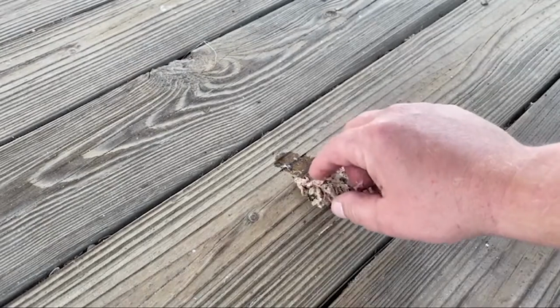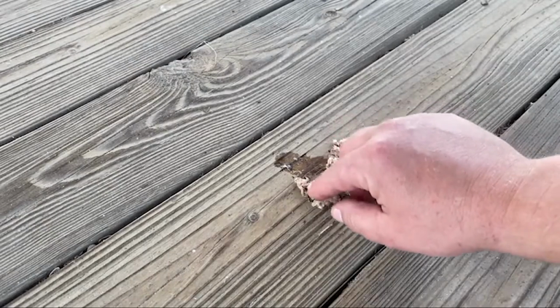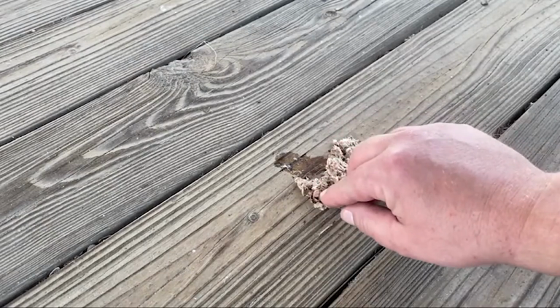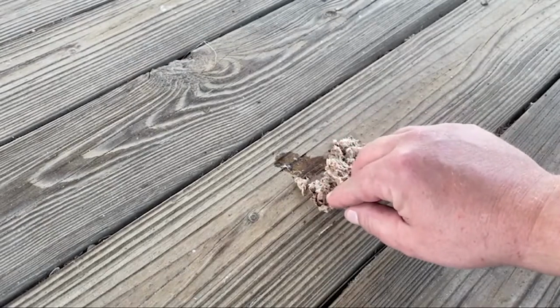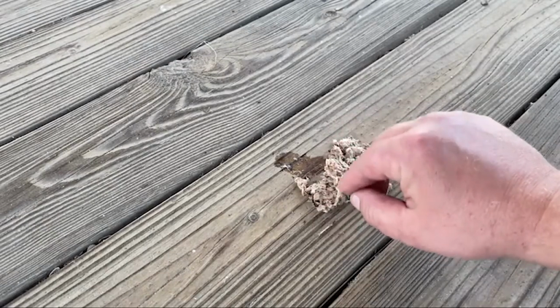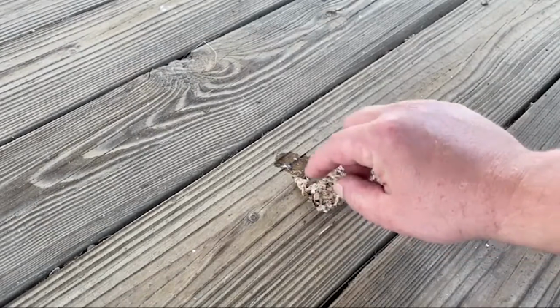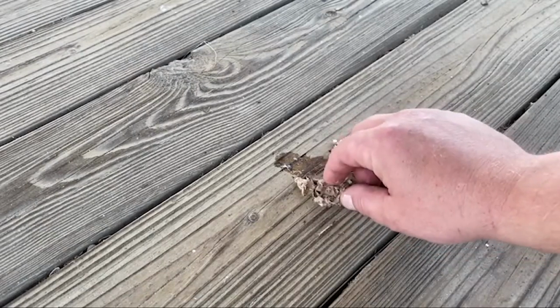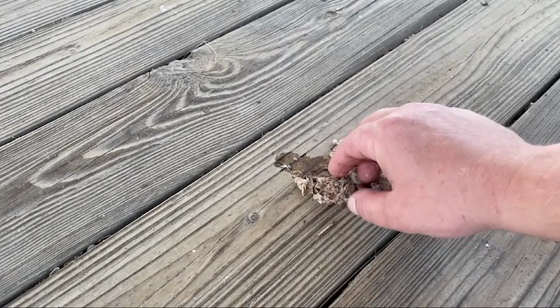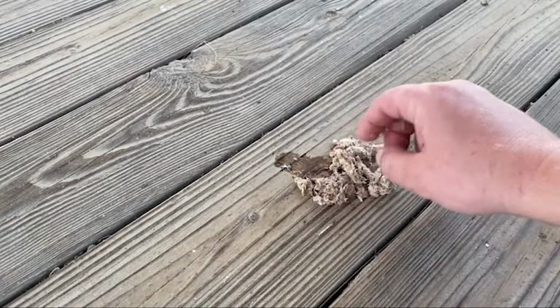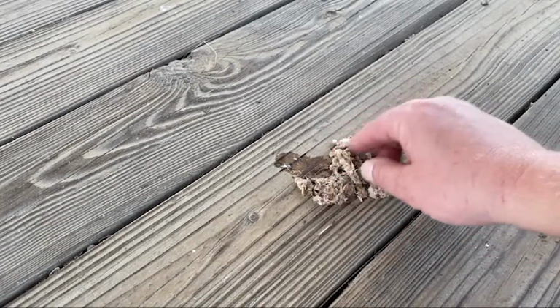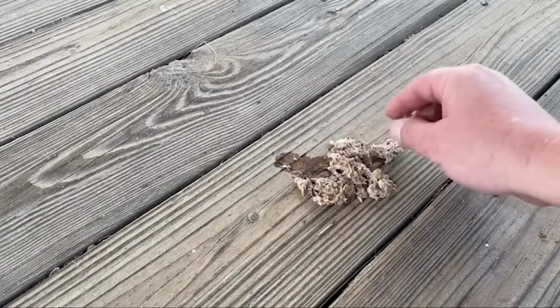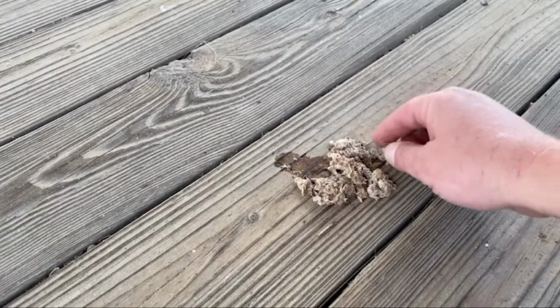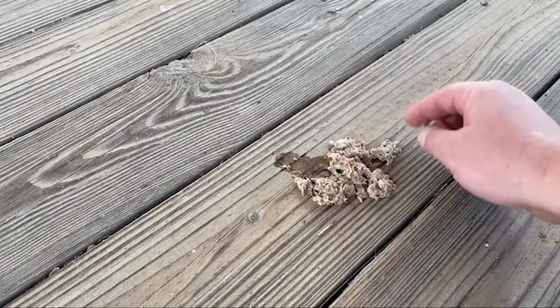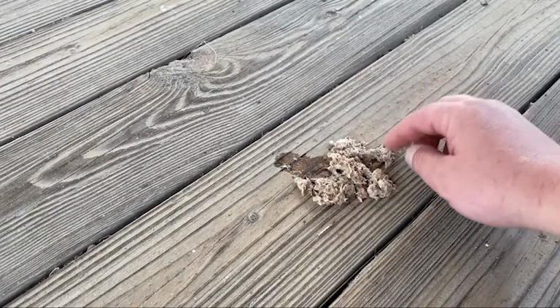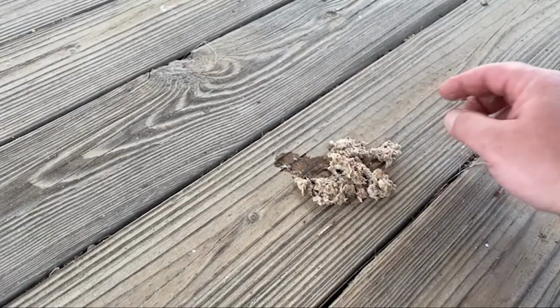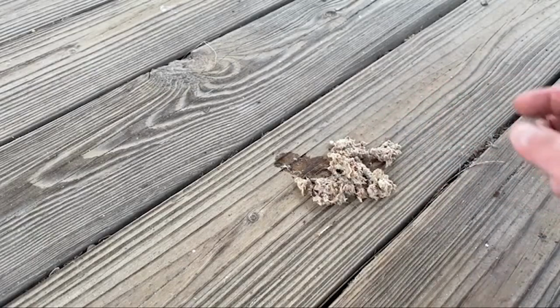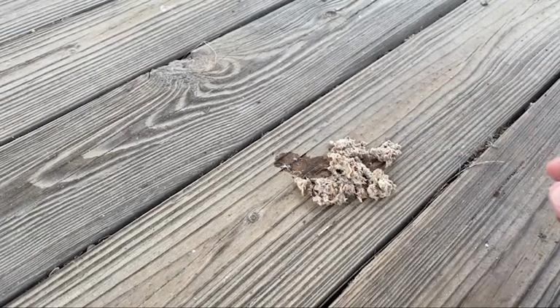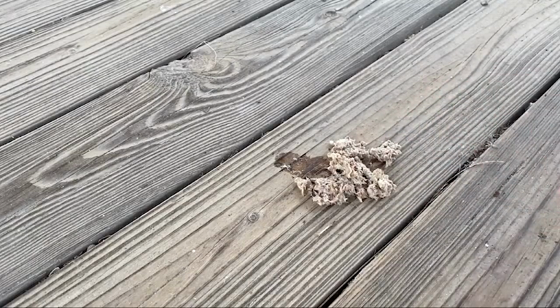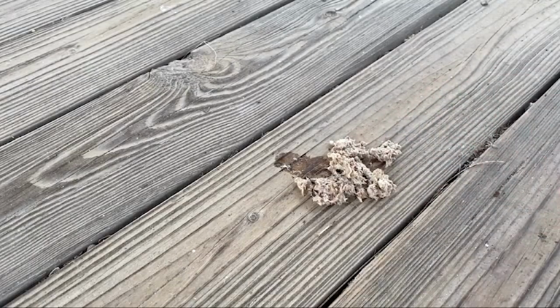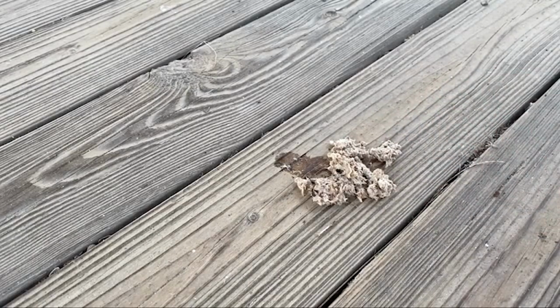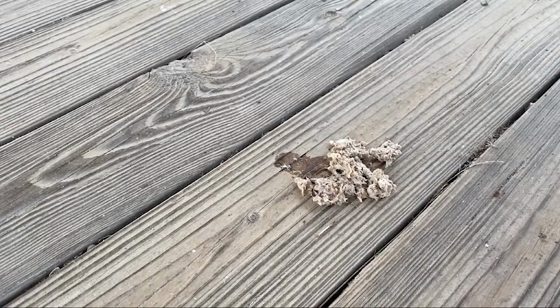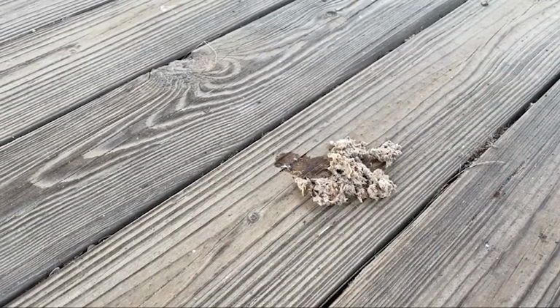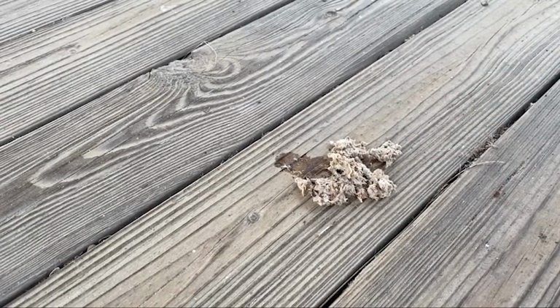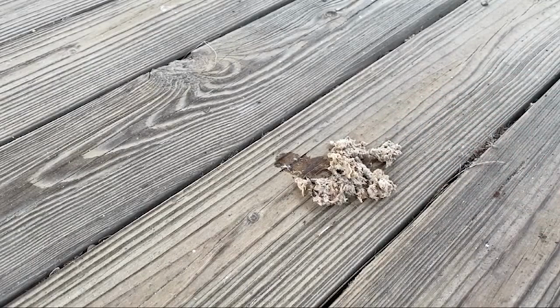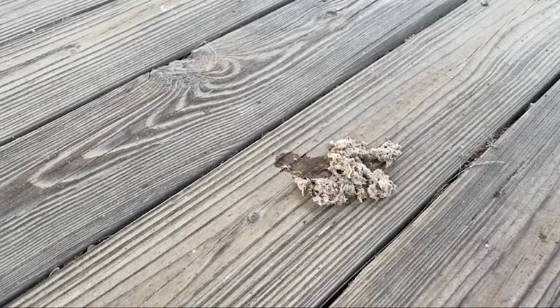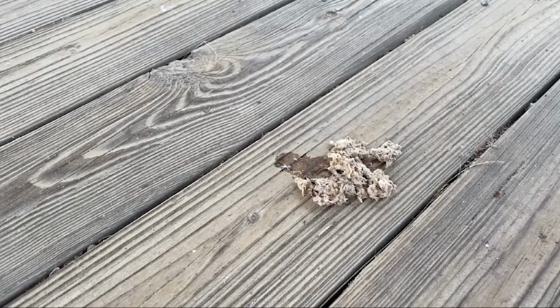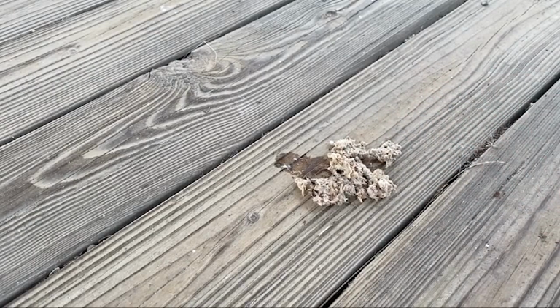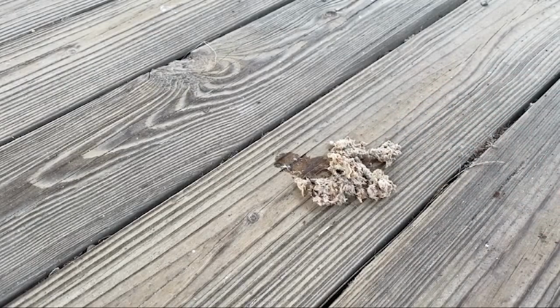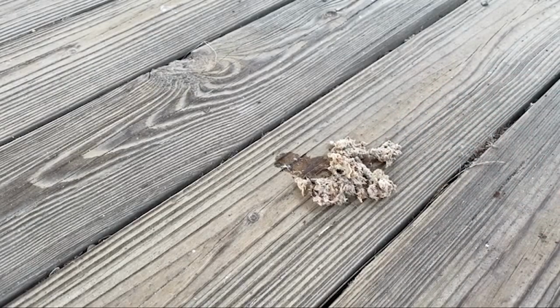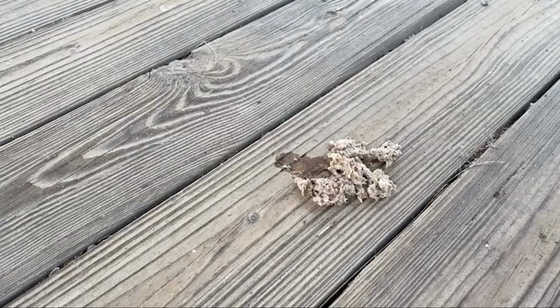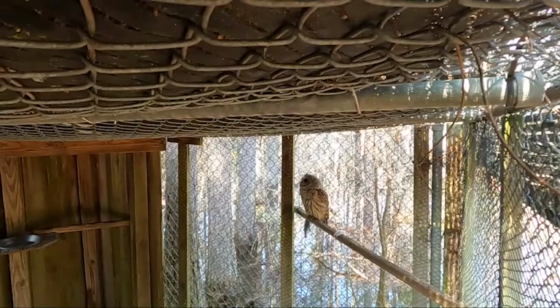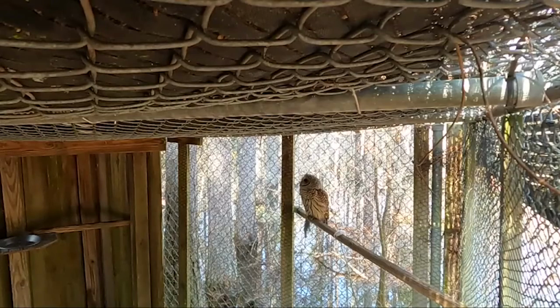And then all the fluffy looking things — that's all the hair. There's some skull bones. There's jaw bones. So that's really cool.